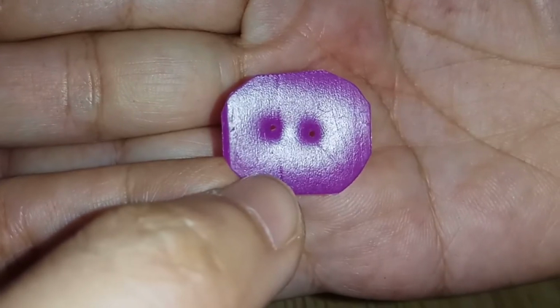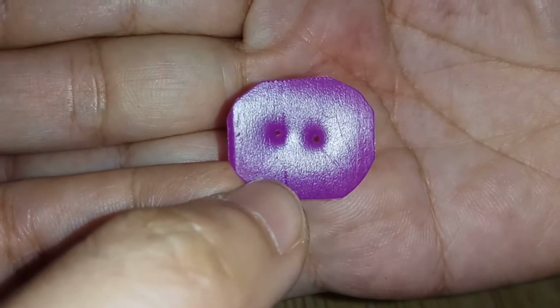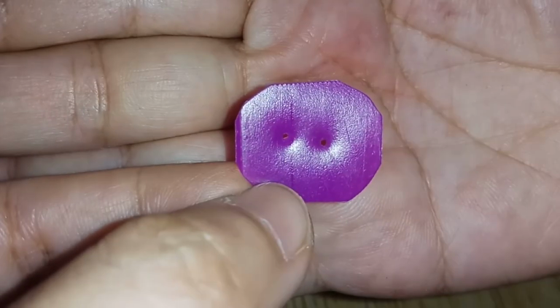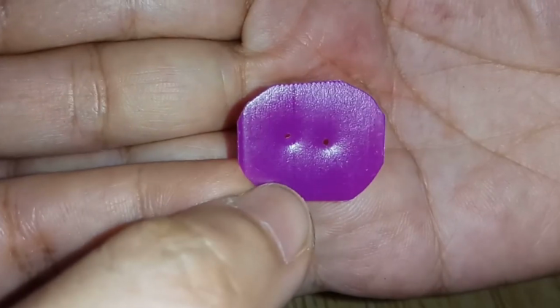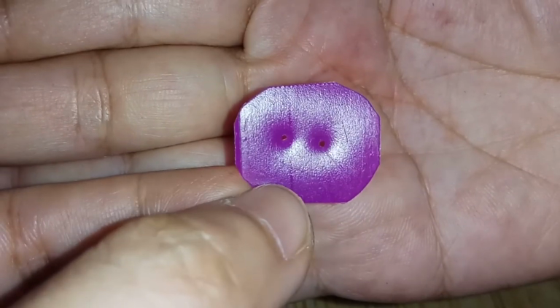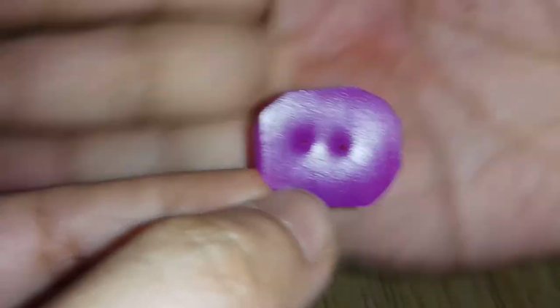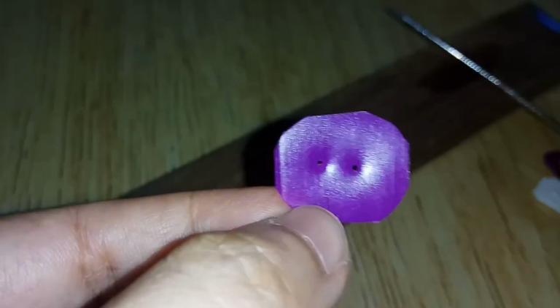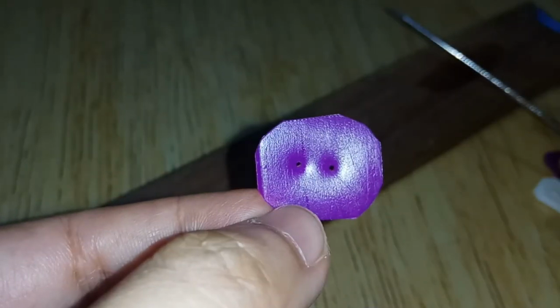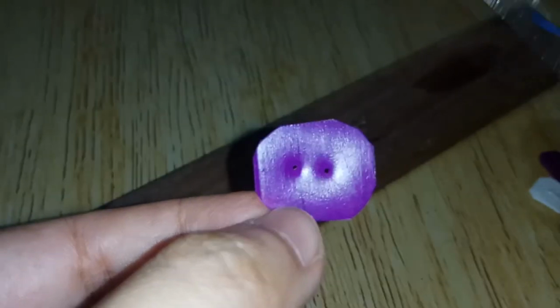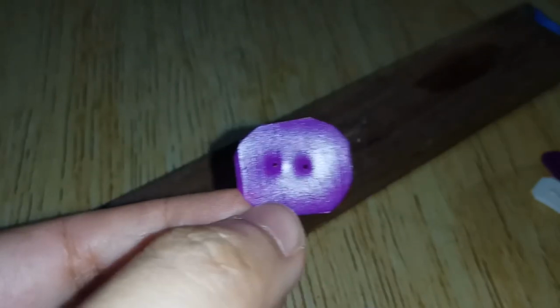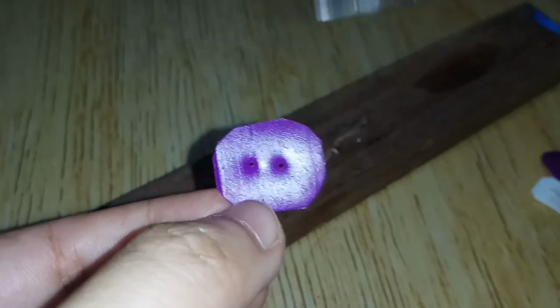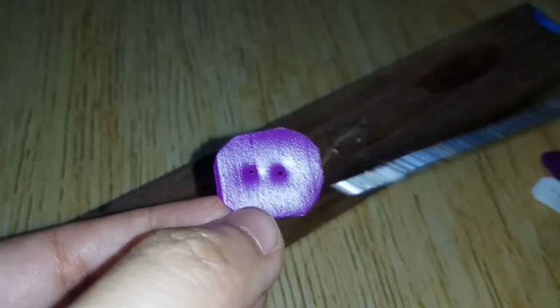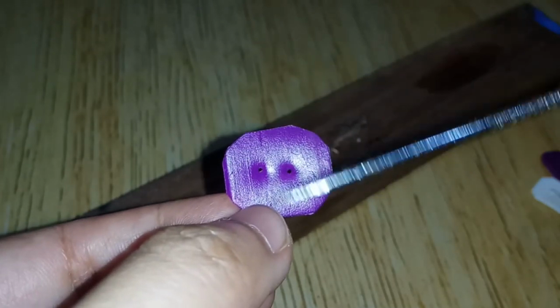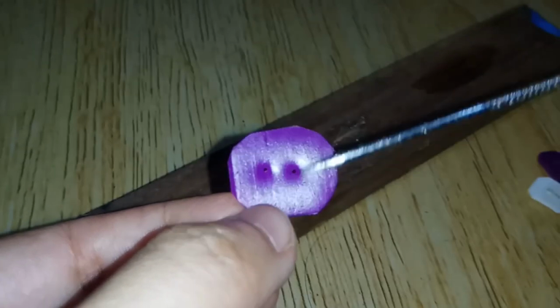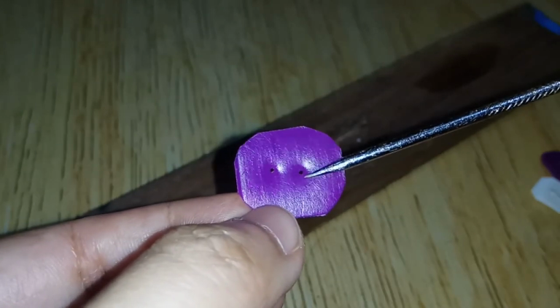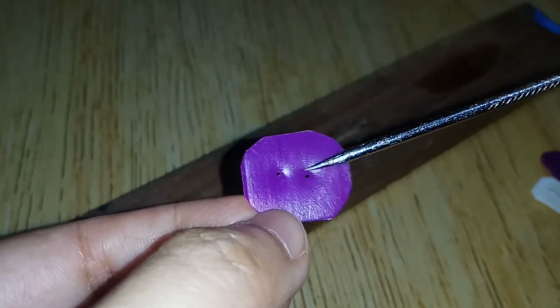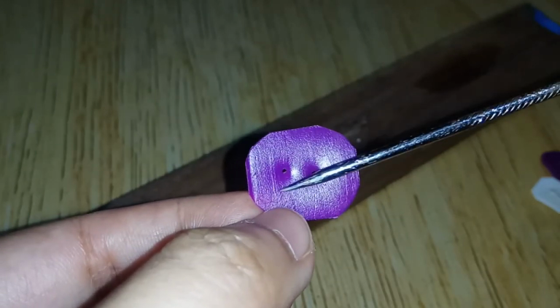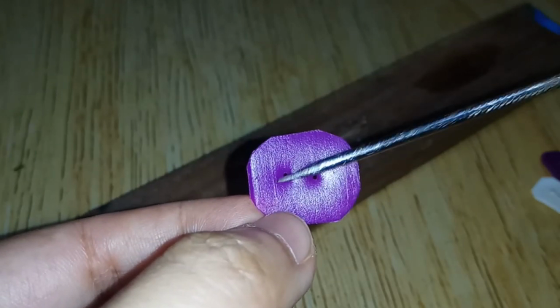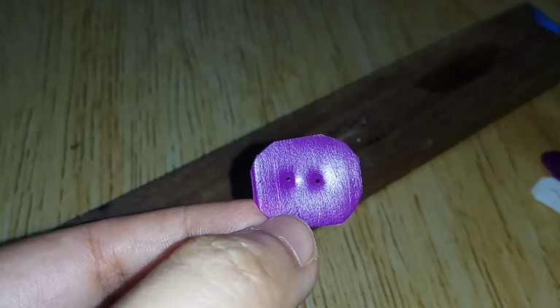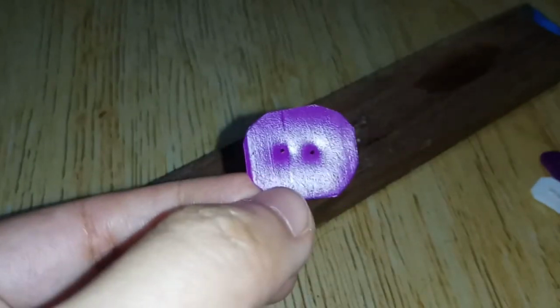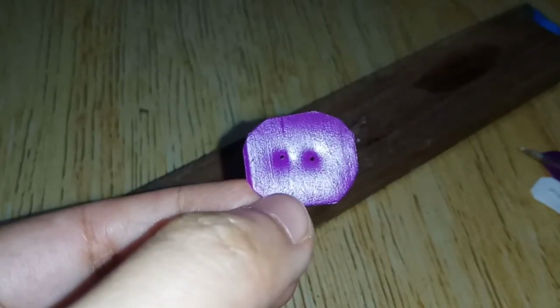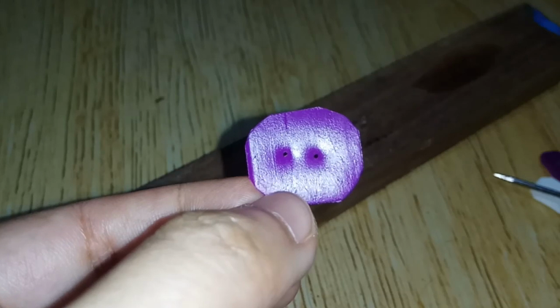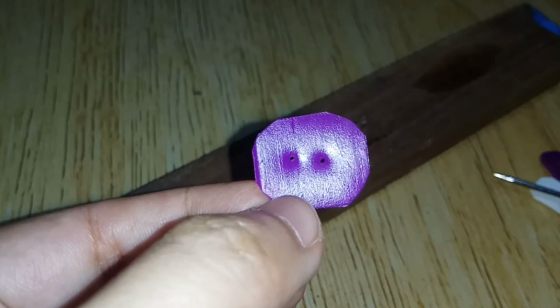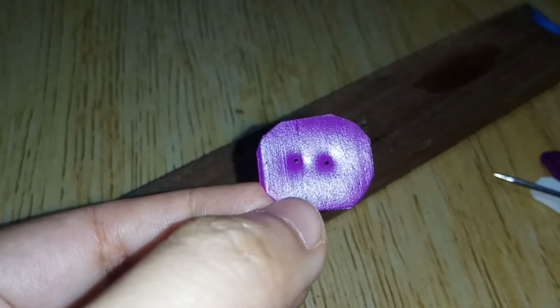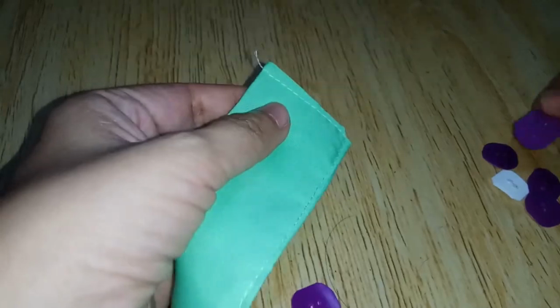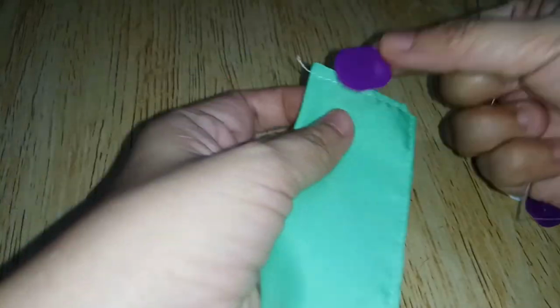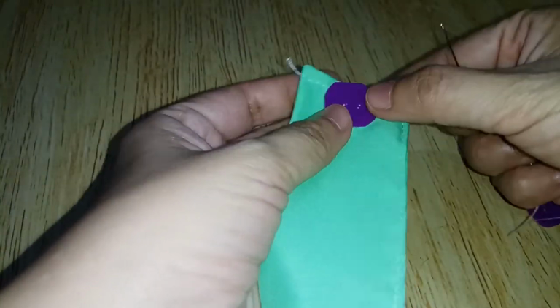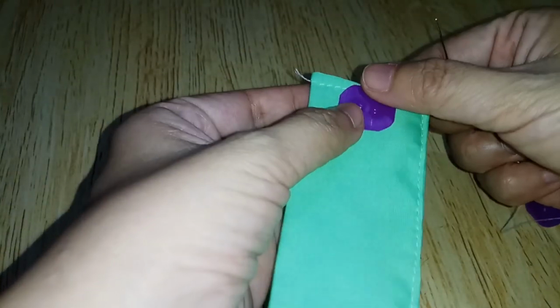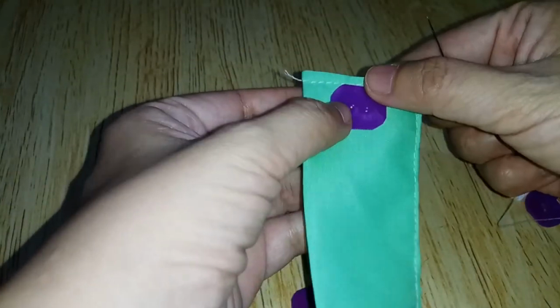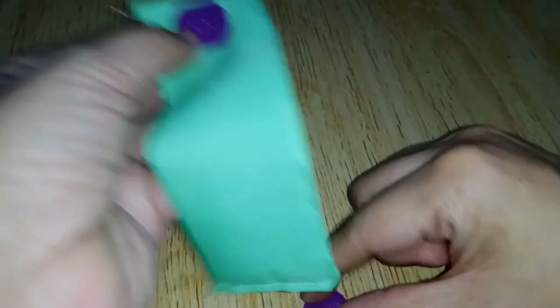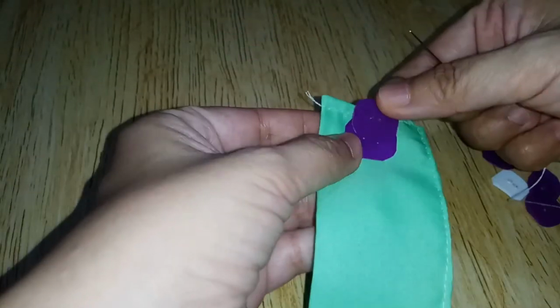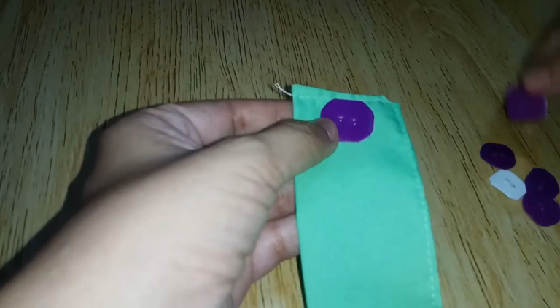Here is a finished button. Now we can use it on our ear savers.